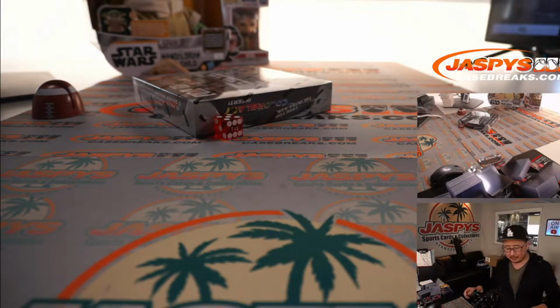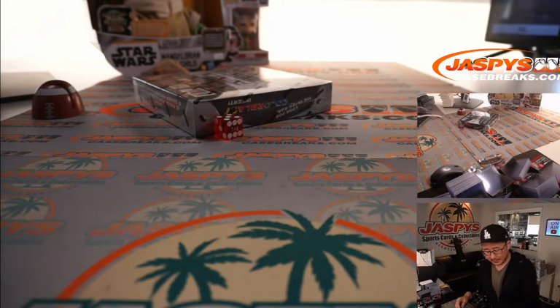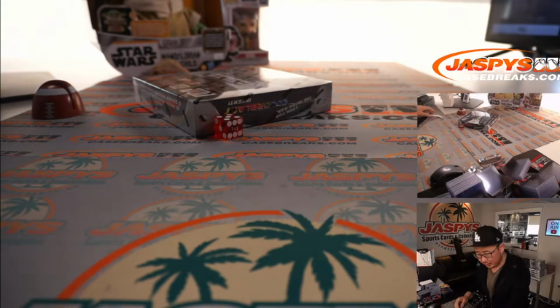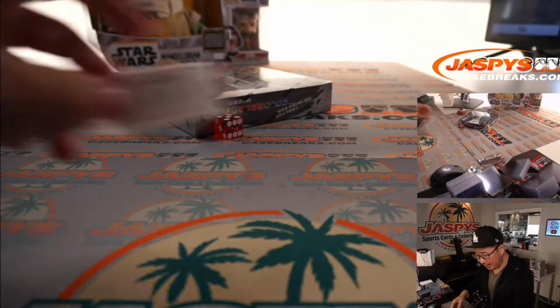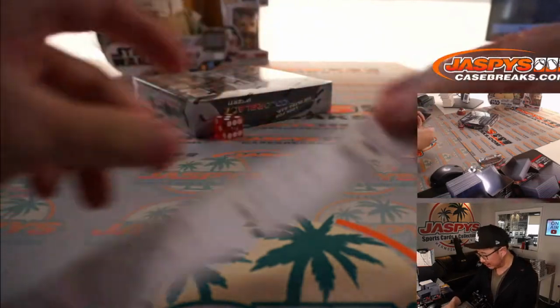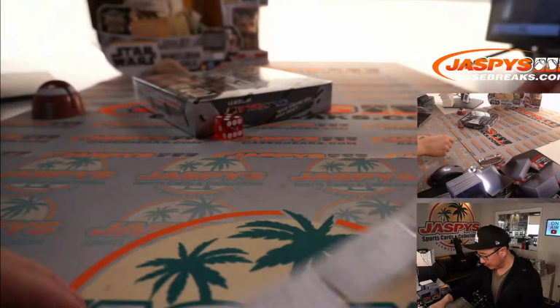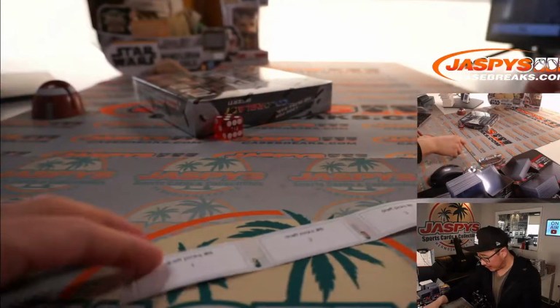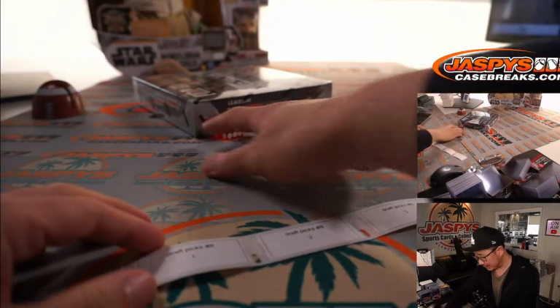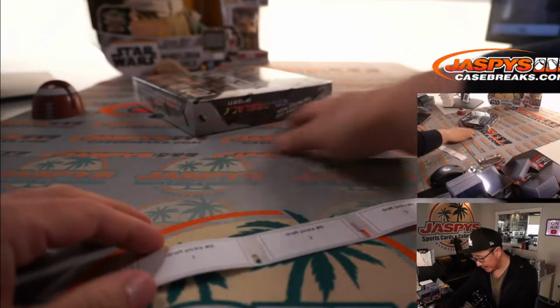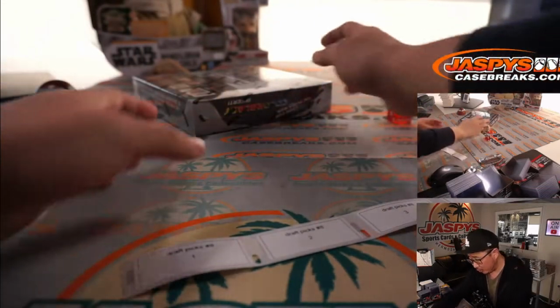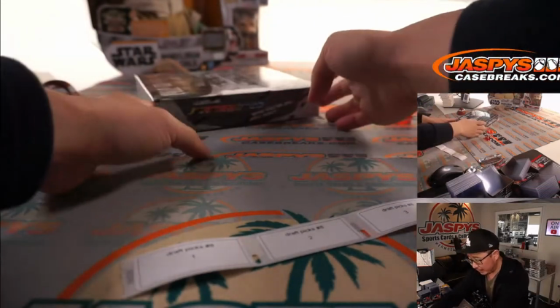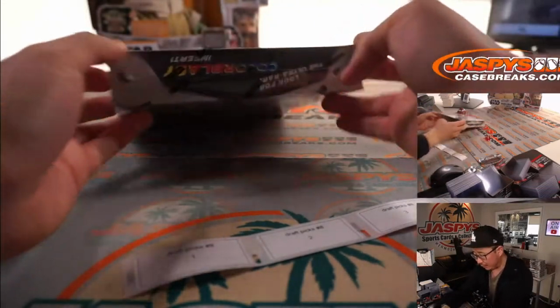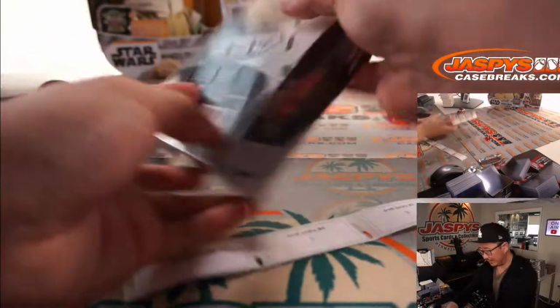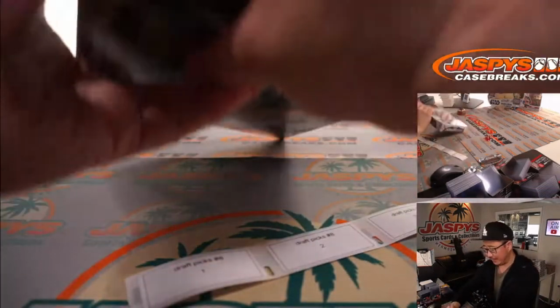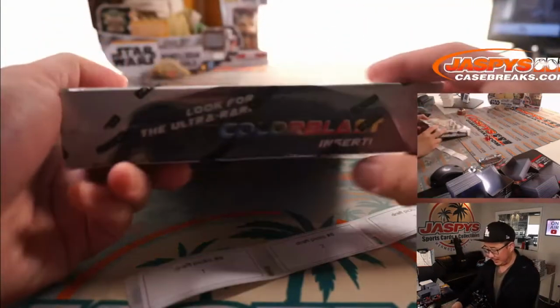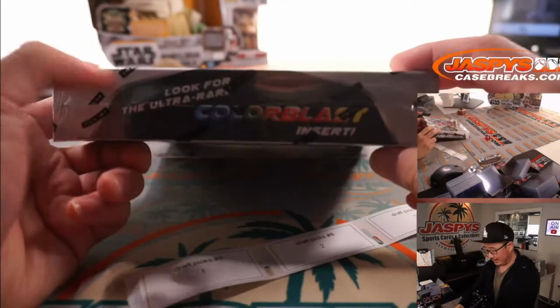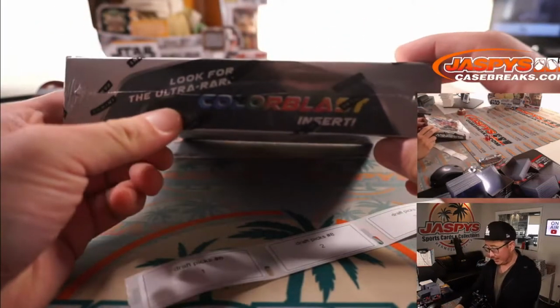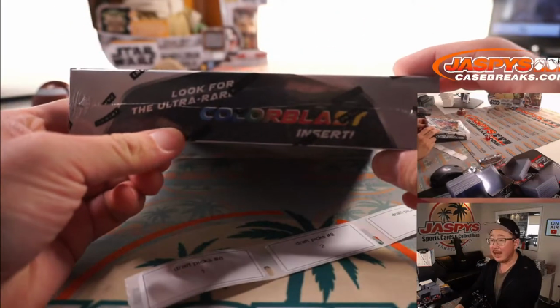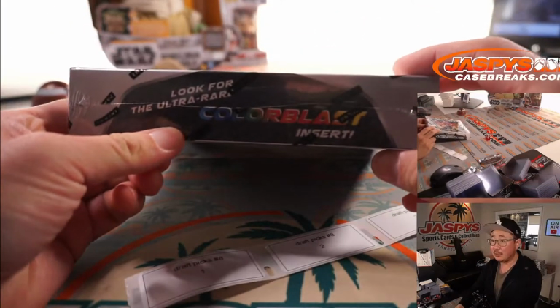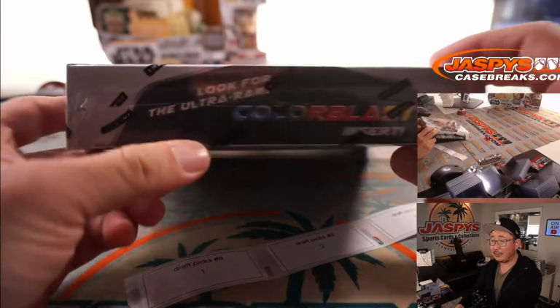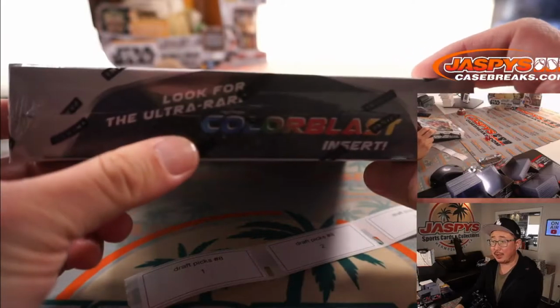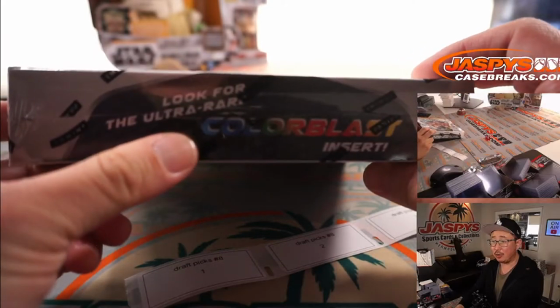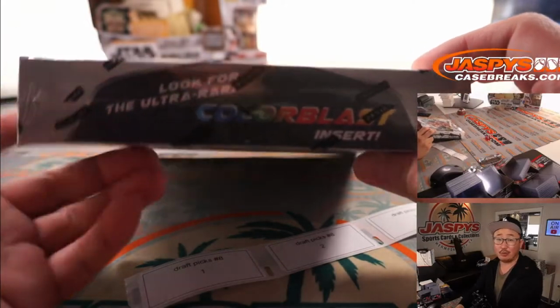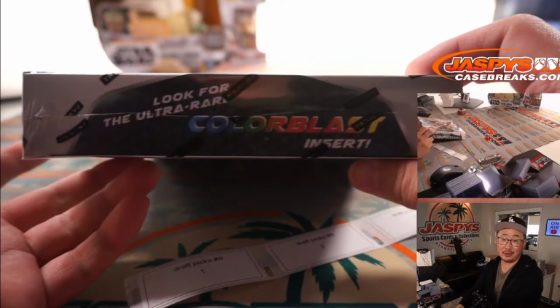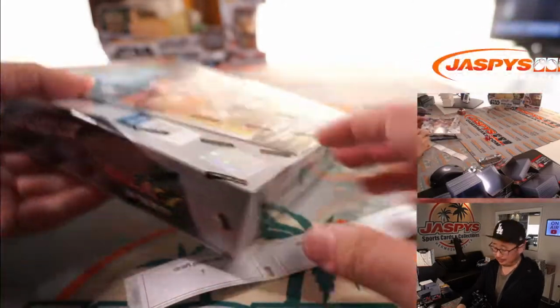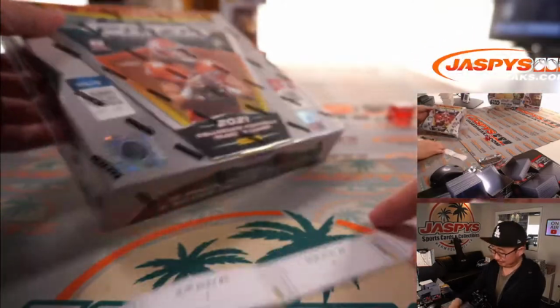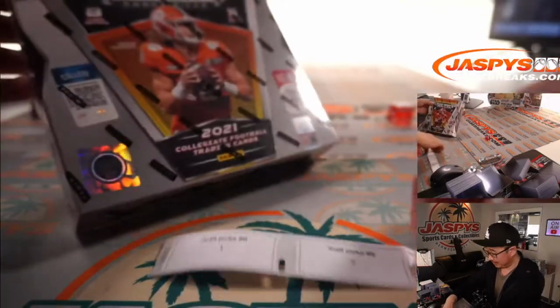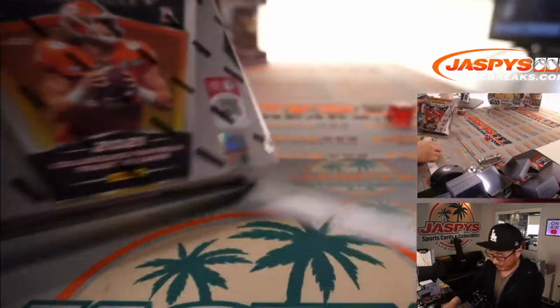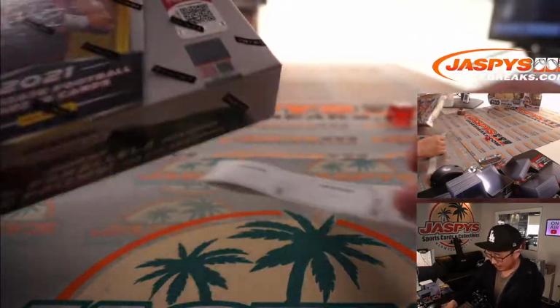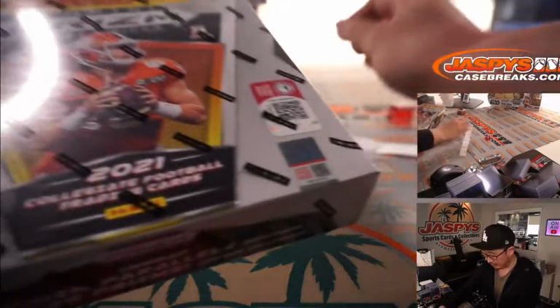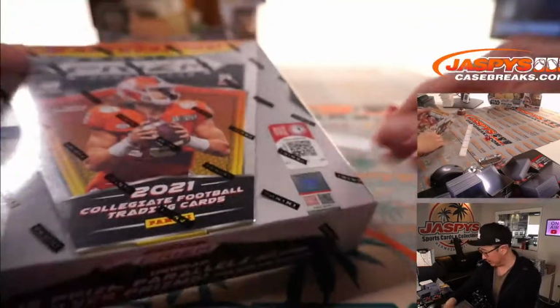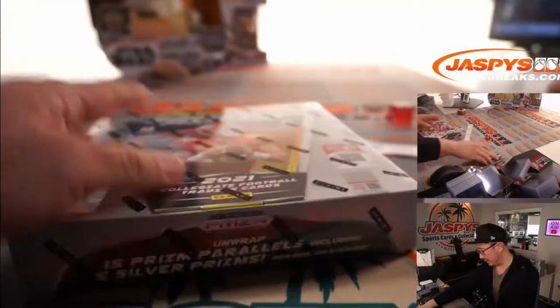I think Sean did a couple of these boxes last night. I don't know if a color blast has popped yet, but they are ultra rare so we may not even see one in this case.